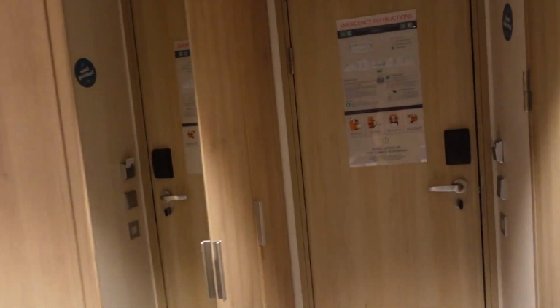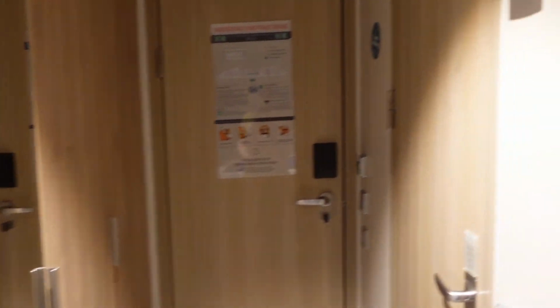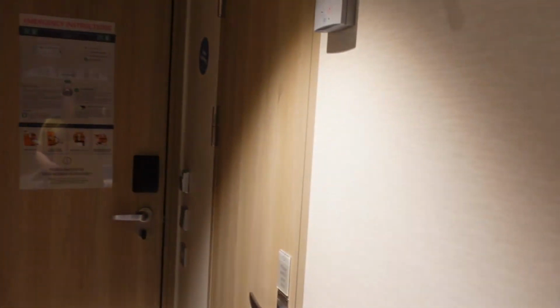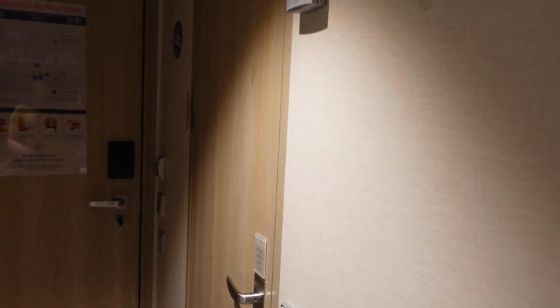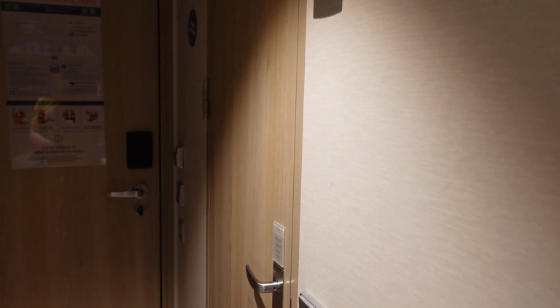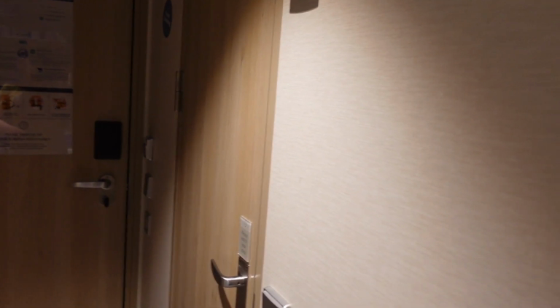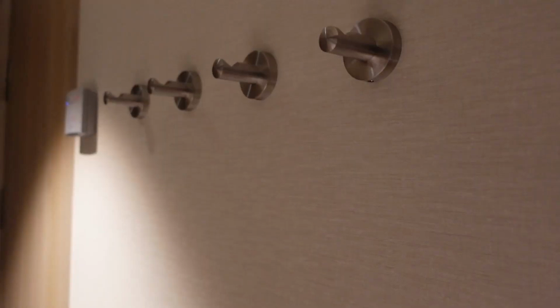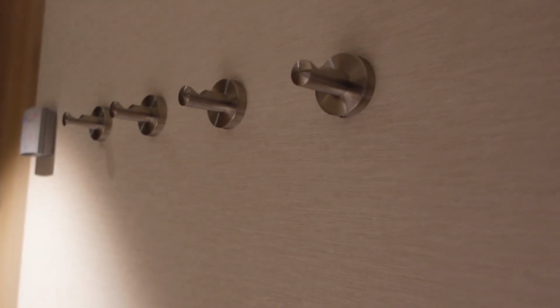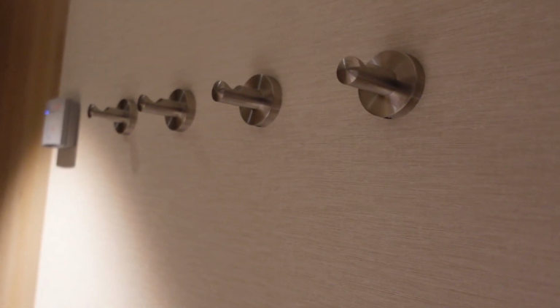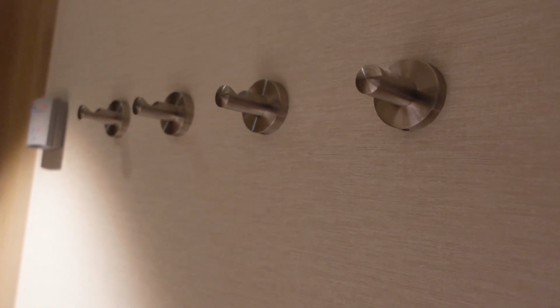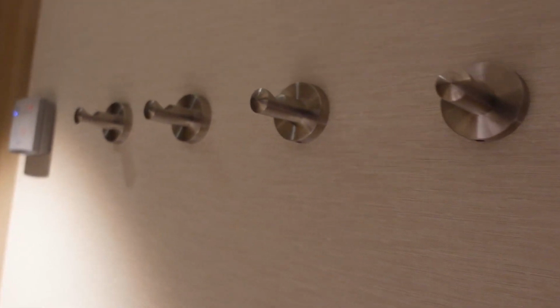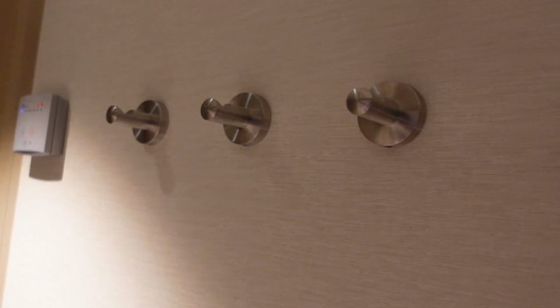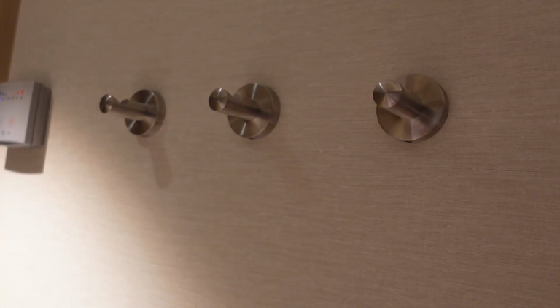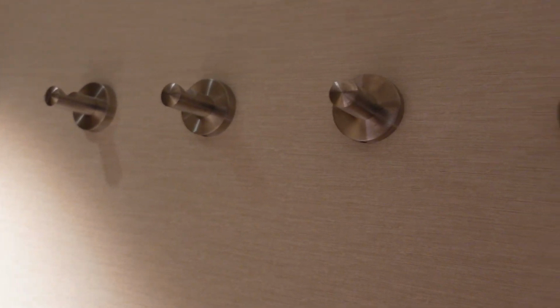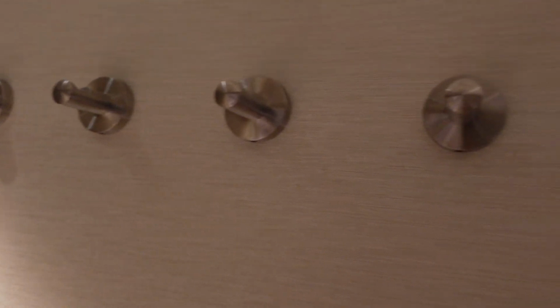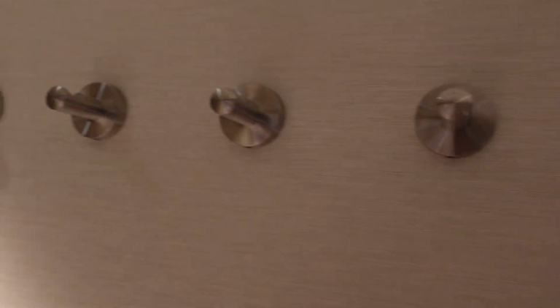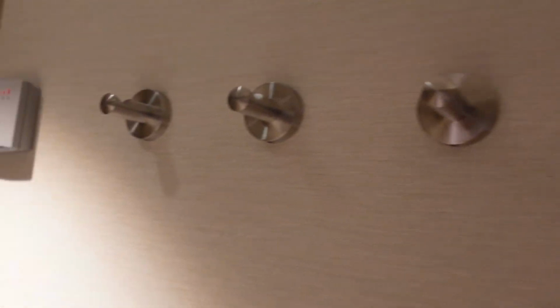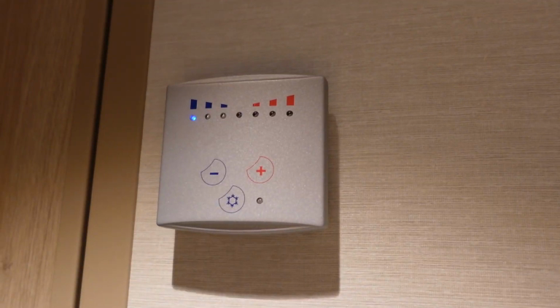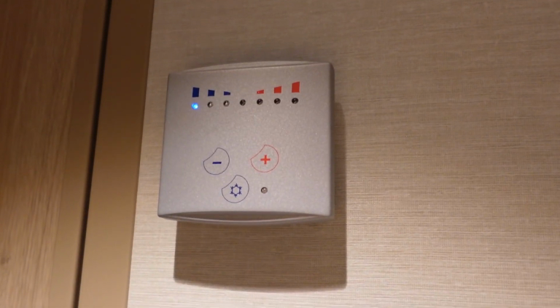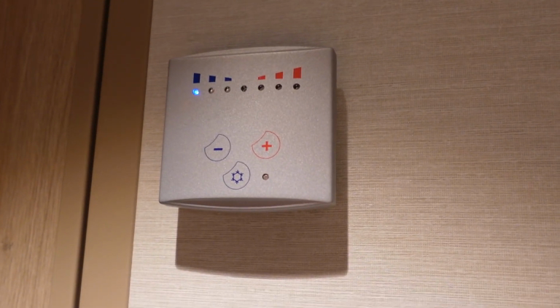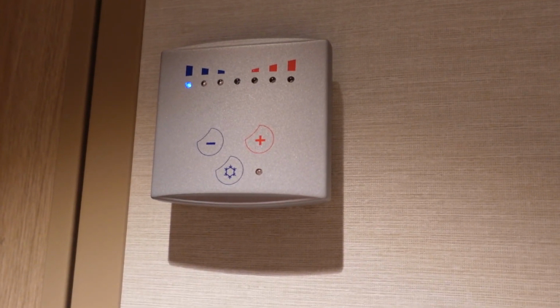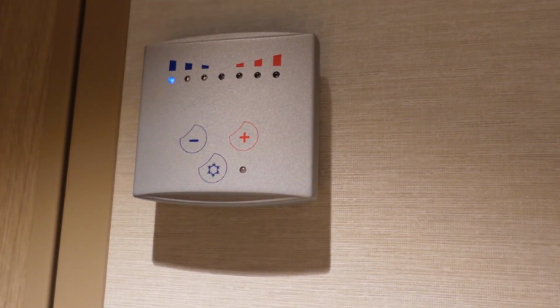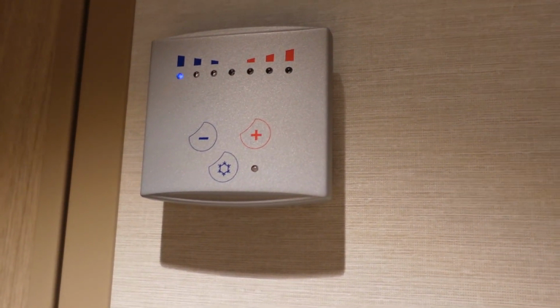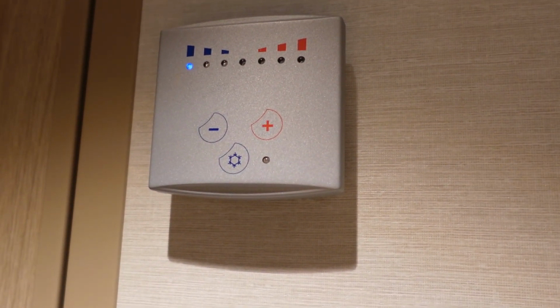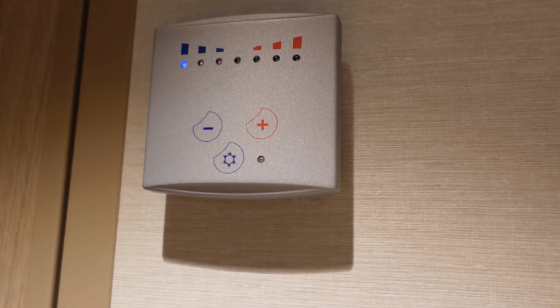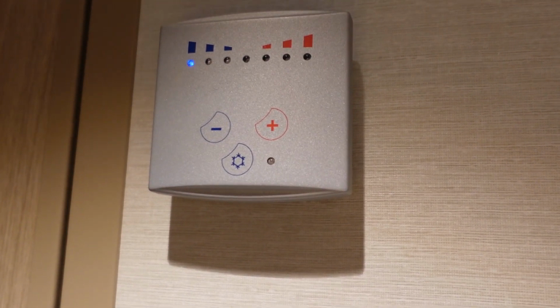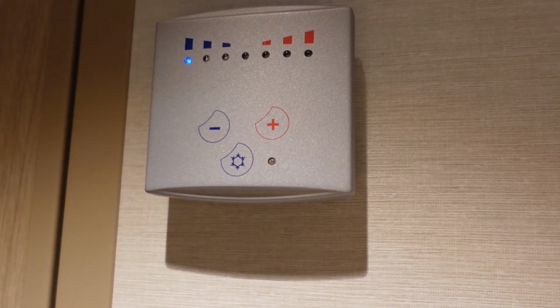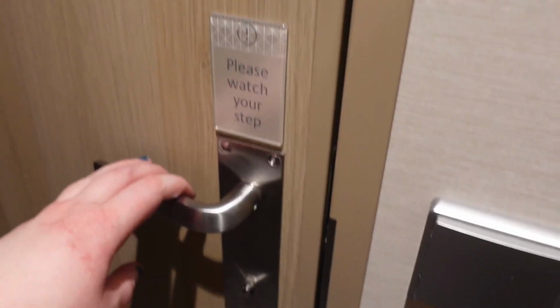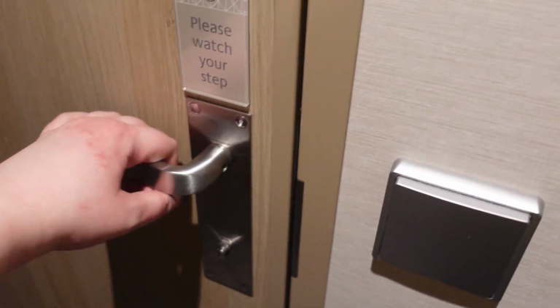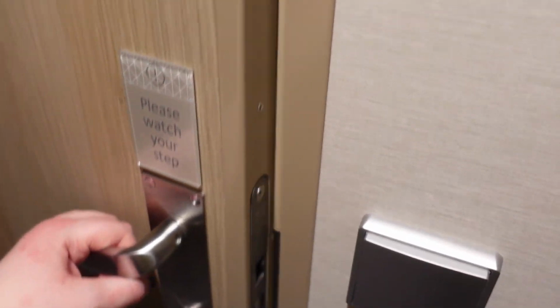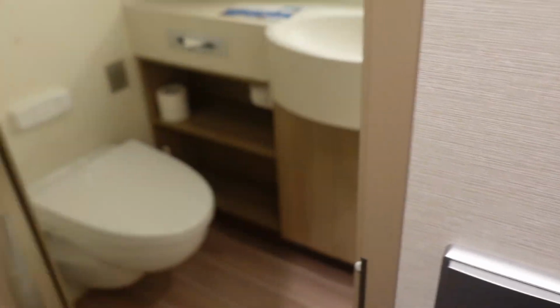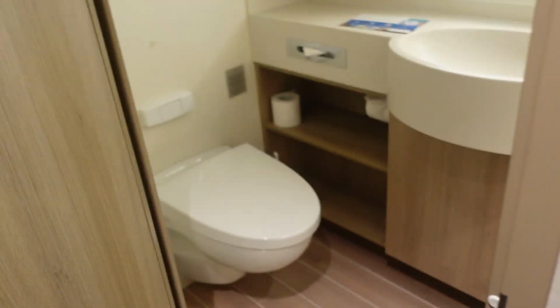And then we will check out the bathroom. Just before the bathroom there are four hooks which you can use for your coats. This is also where you'll find the thermostat so you can control whether it's hot or cold in the room.